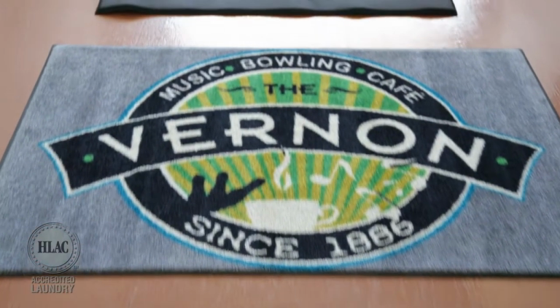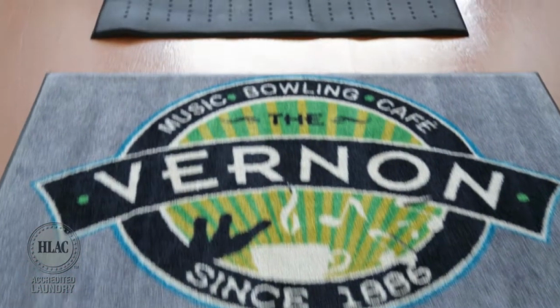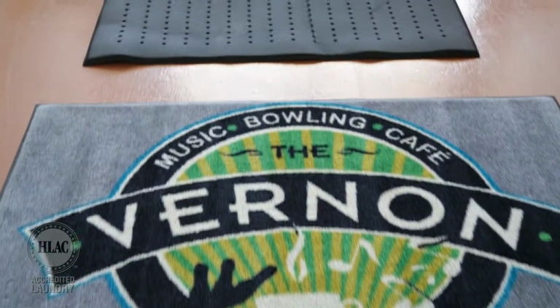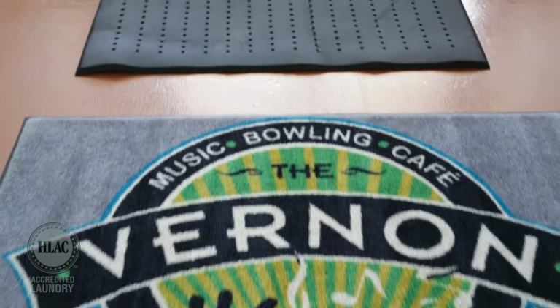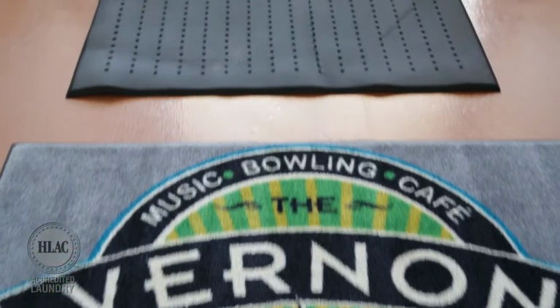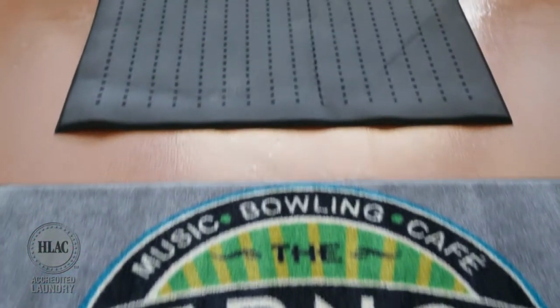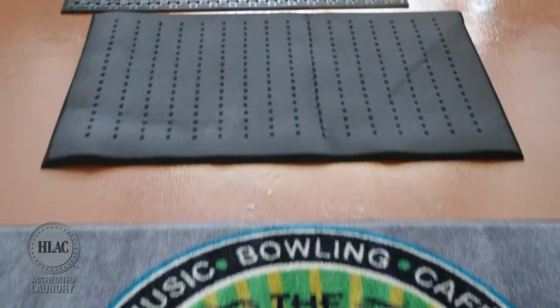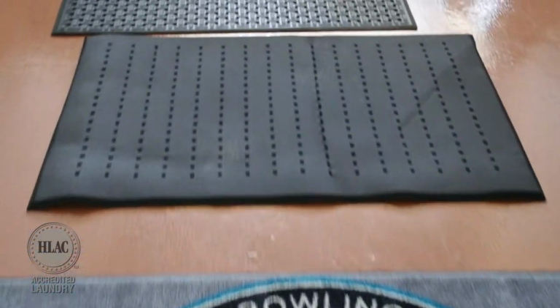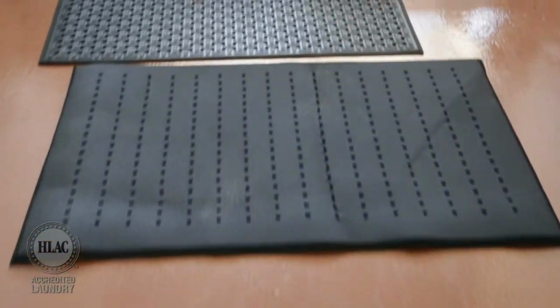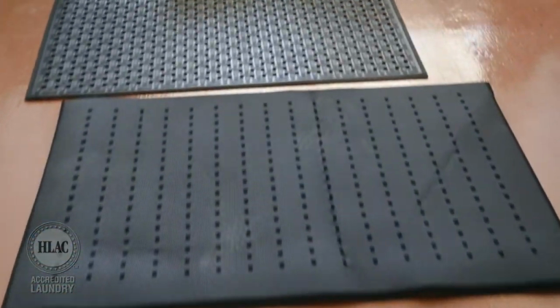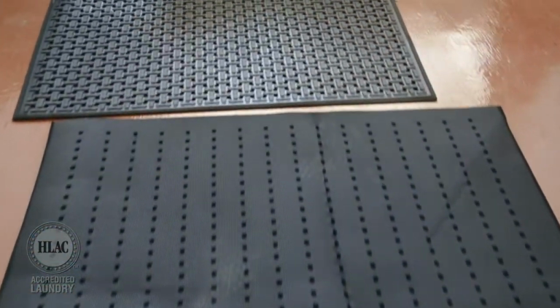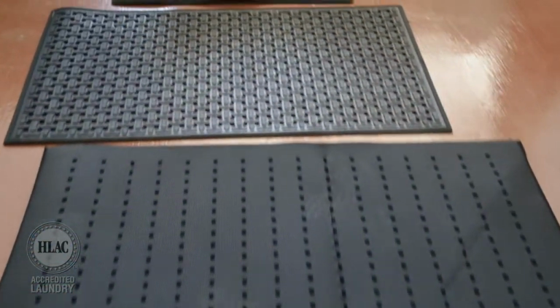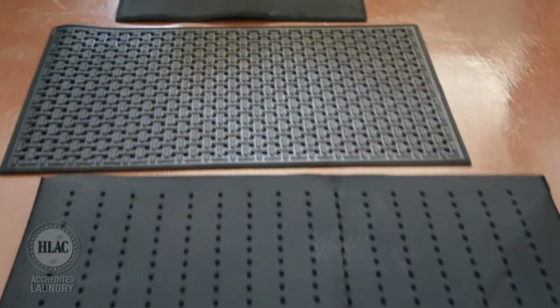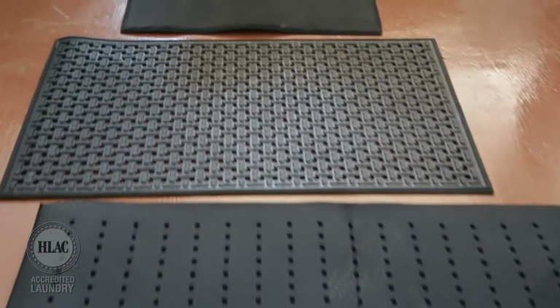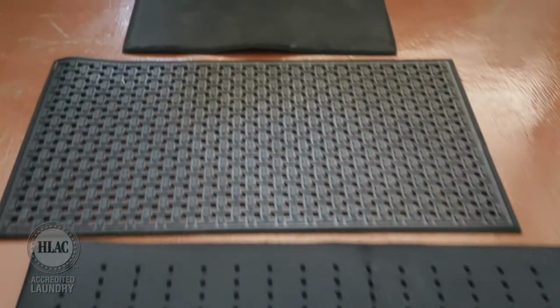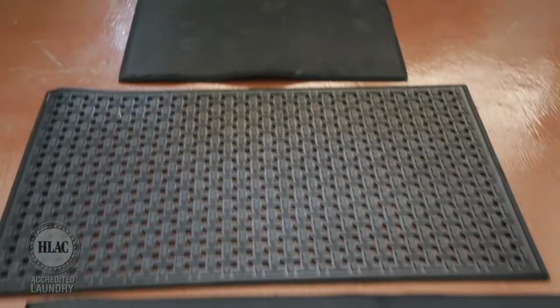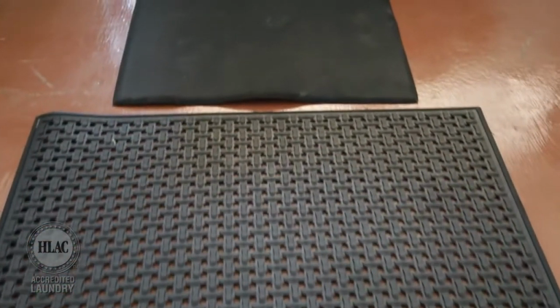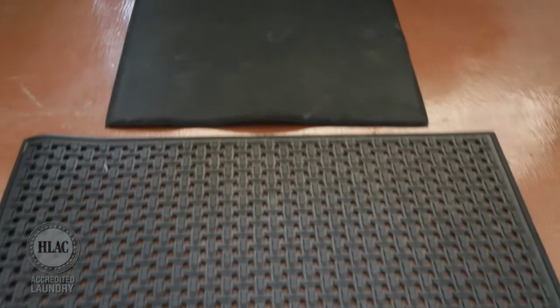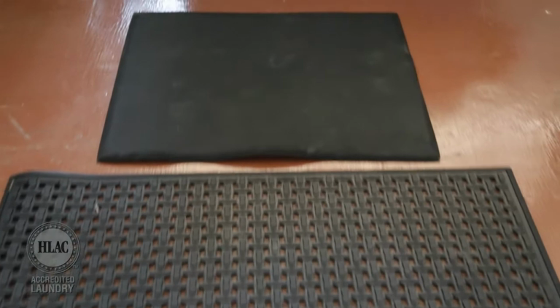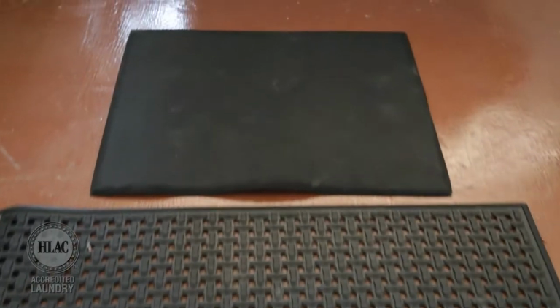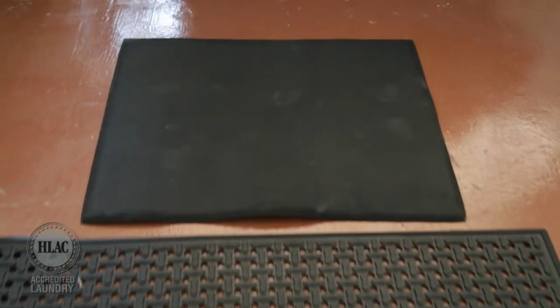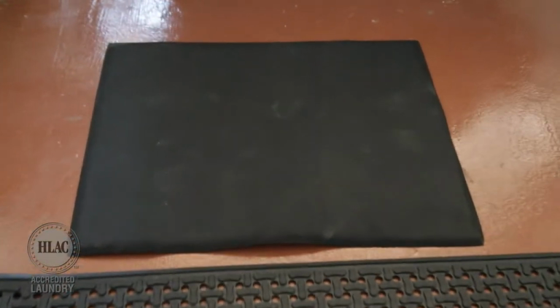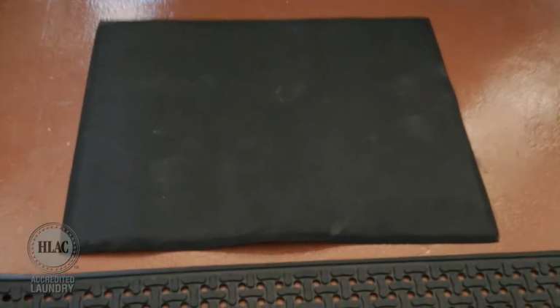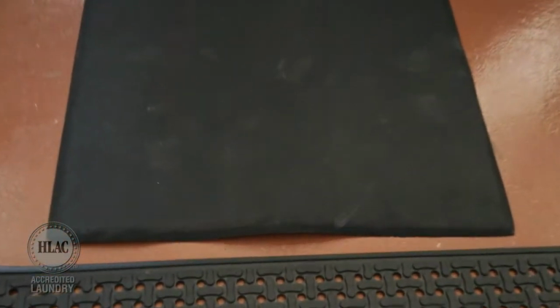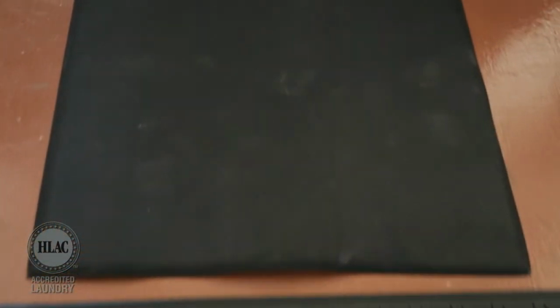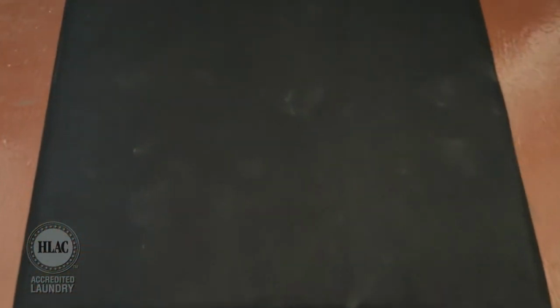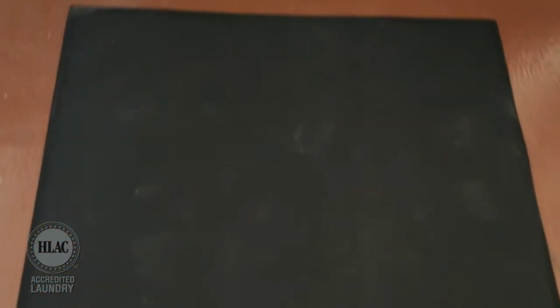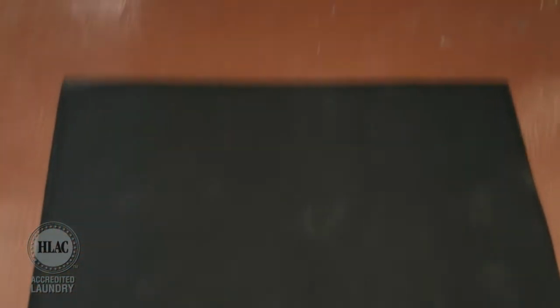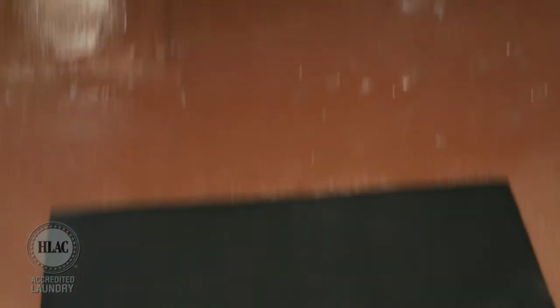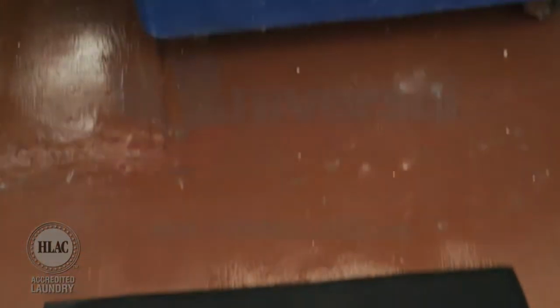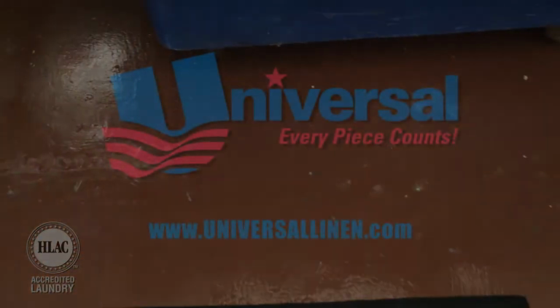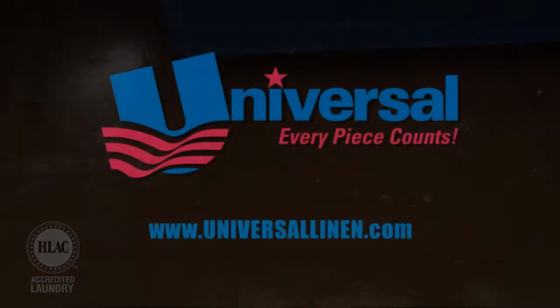In addition, we offer custom mats in any size and color, specialty logo, picture and message mats, kitchen scrapers, and anti-fatigue mats.